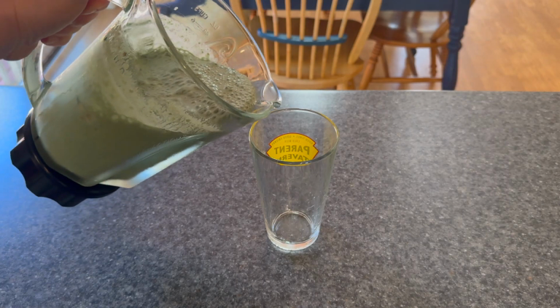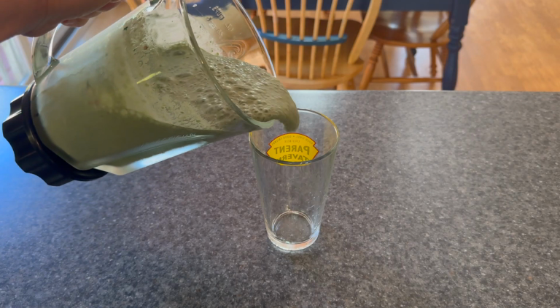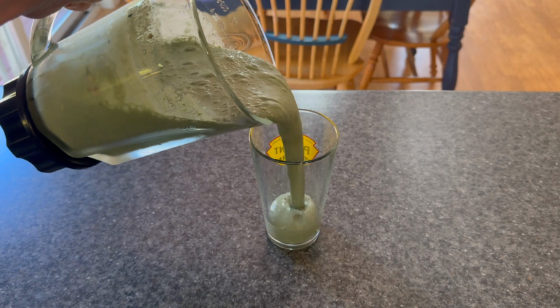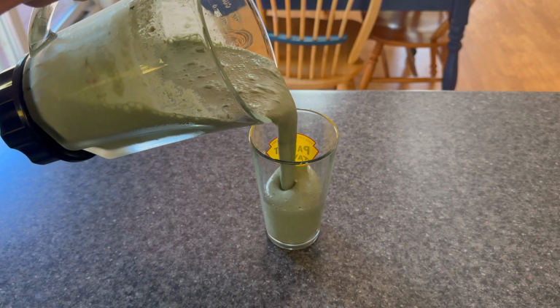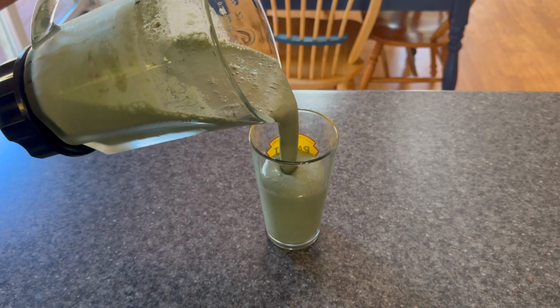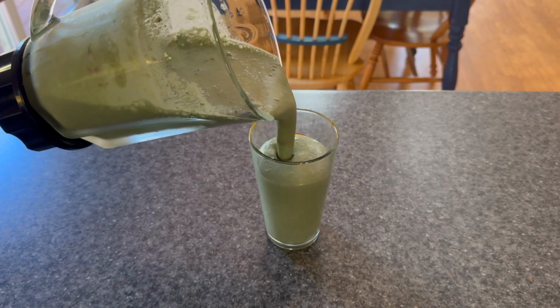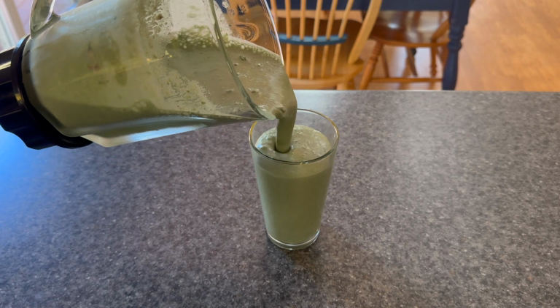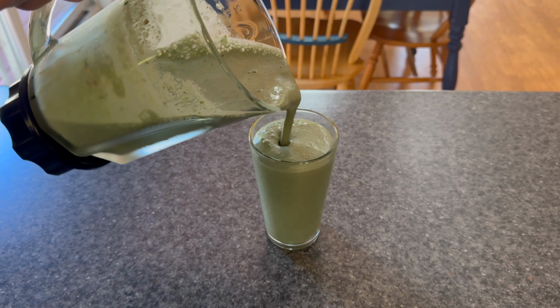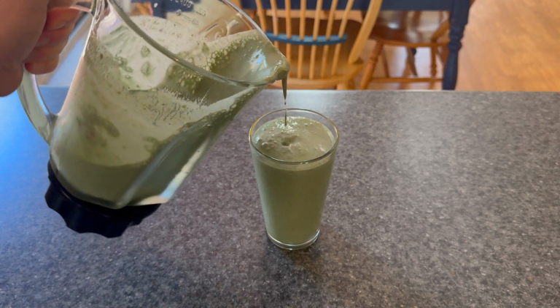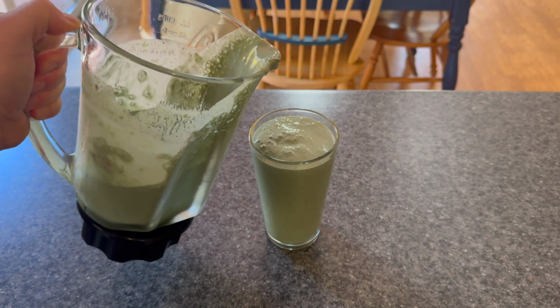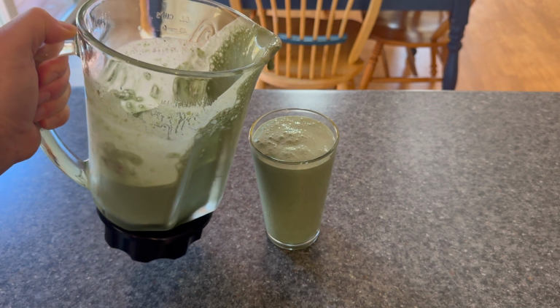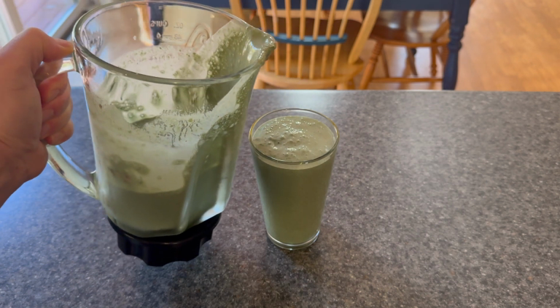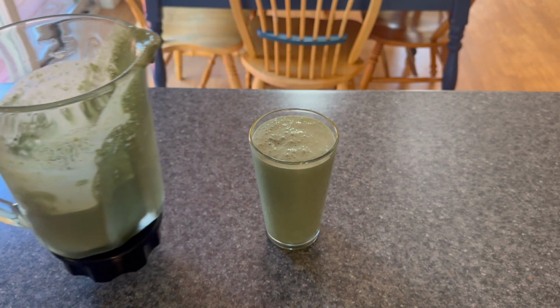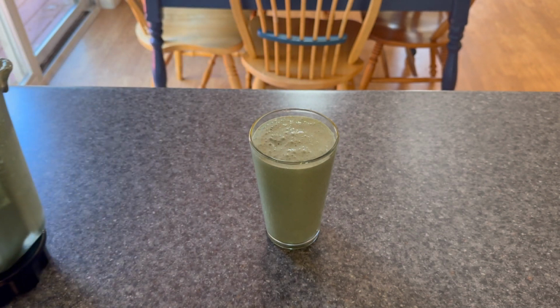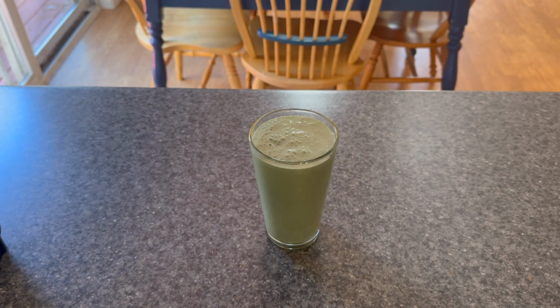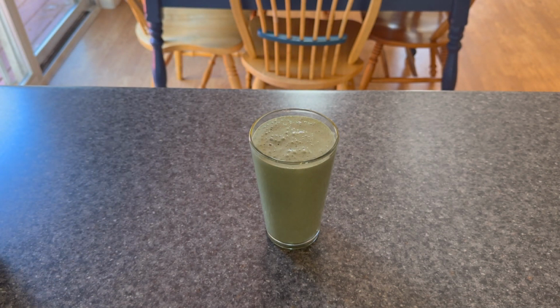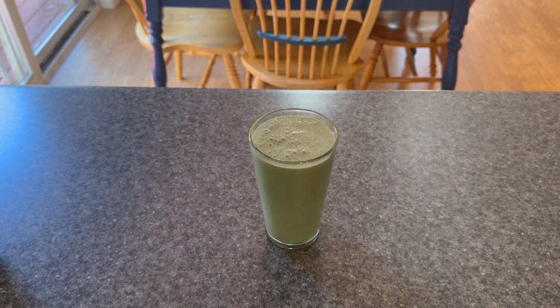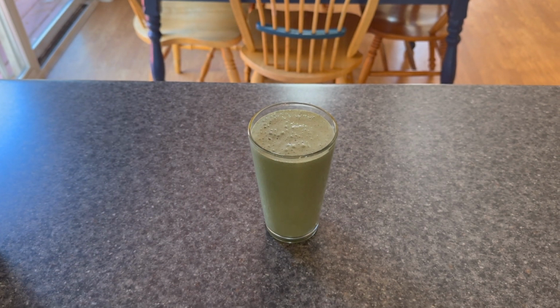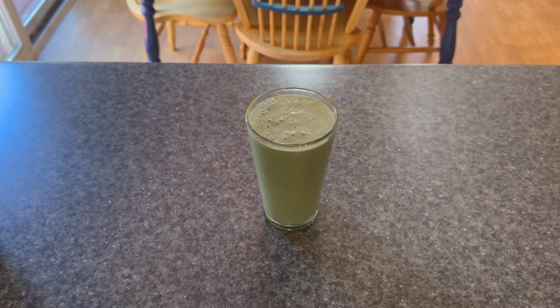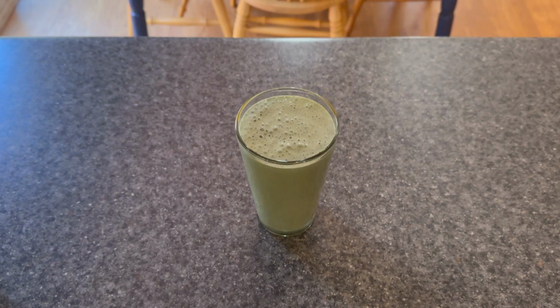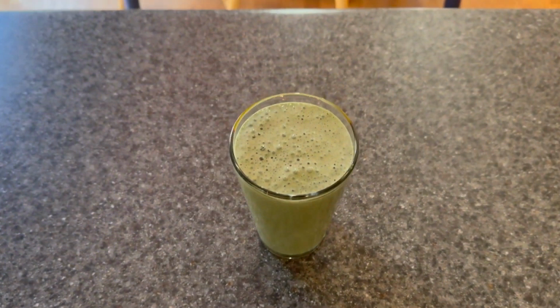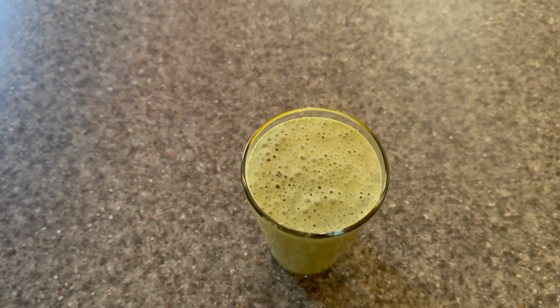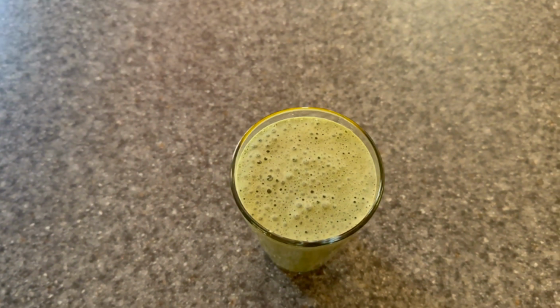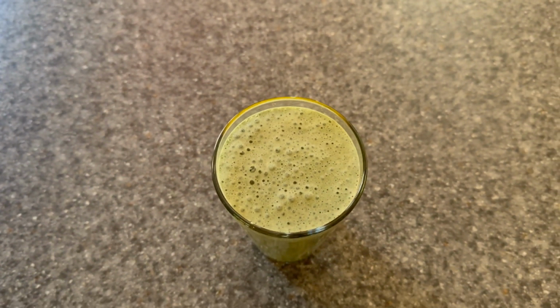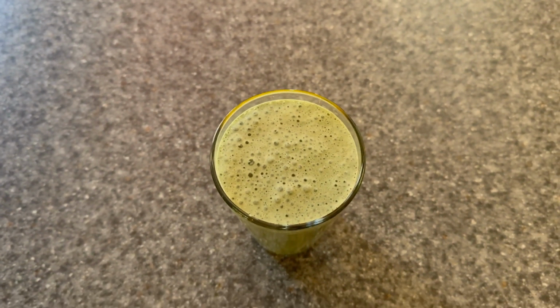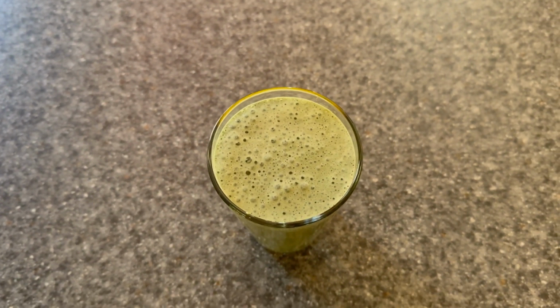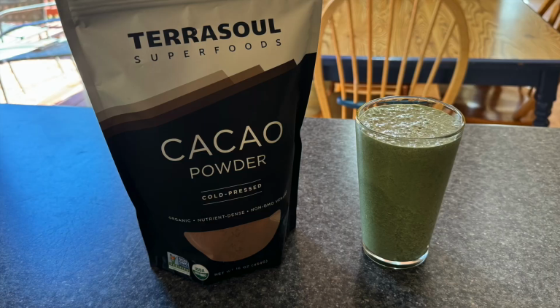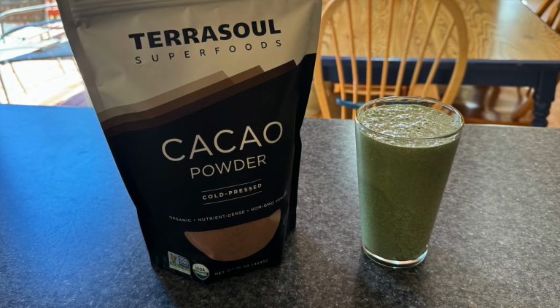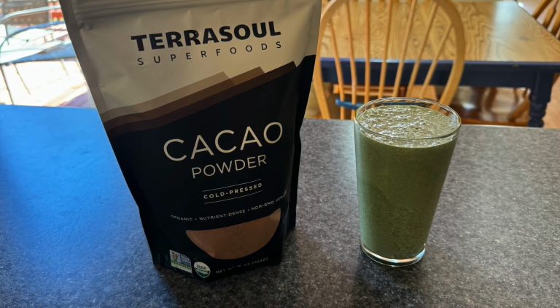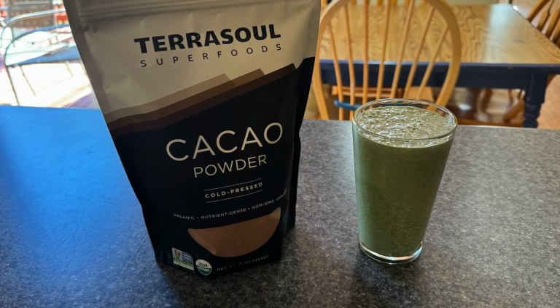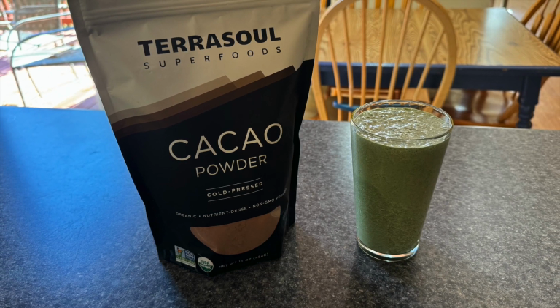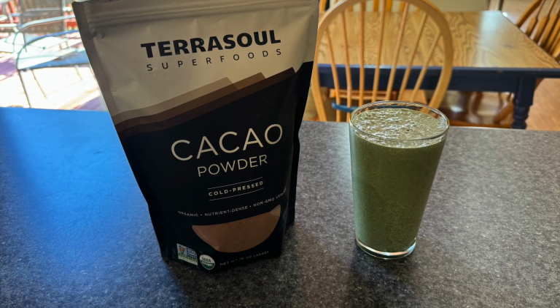I drink this daily, about half hour to an hour after my workouts. Love the flavor. Been getting great results with it so far. If you'd like to try some for yourself, please click the link in the description below.